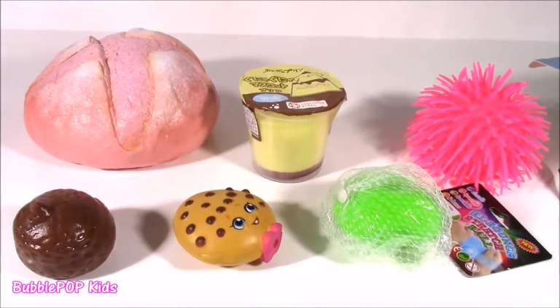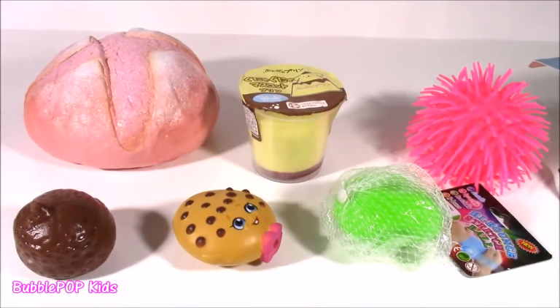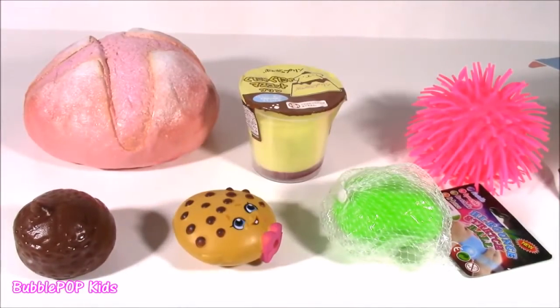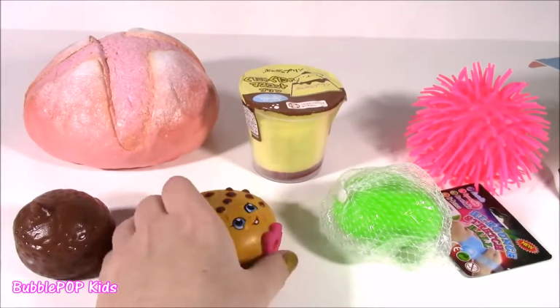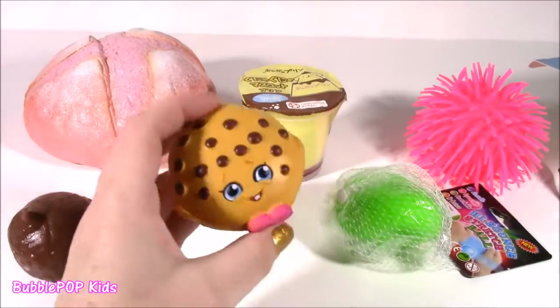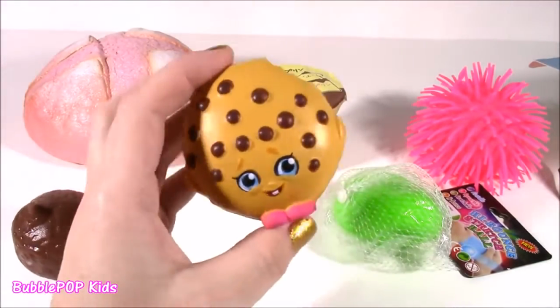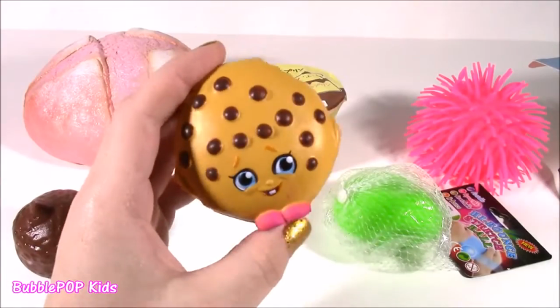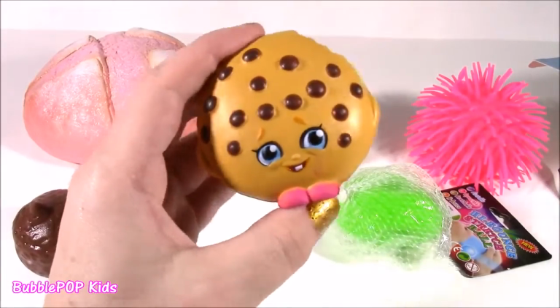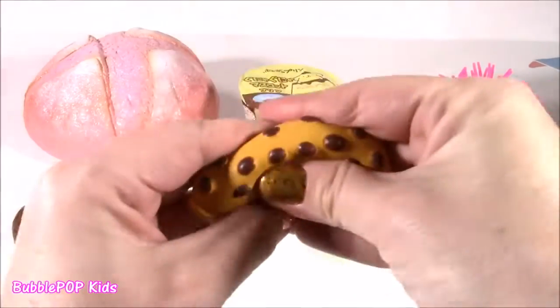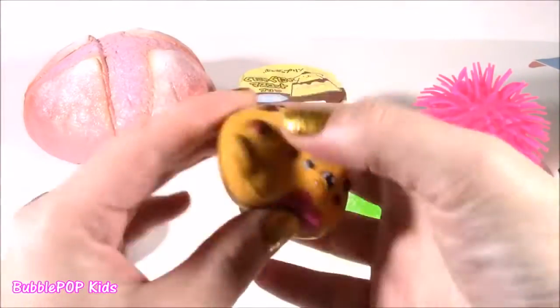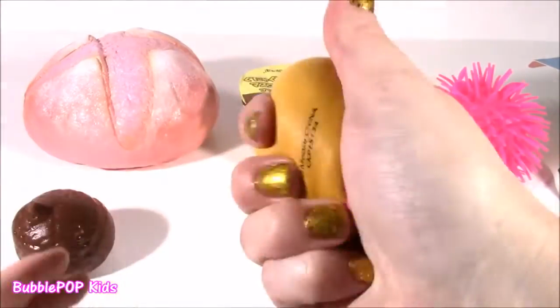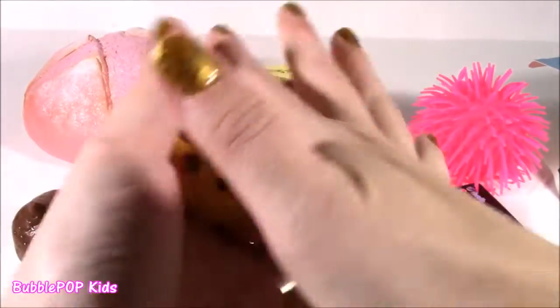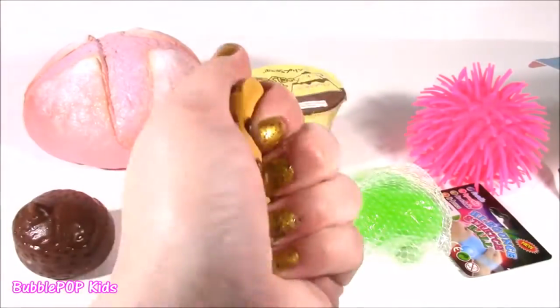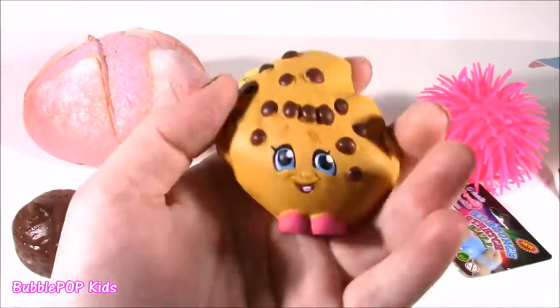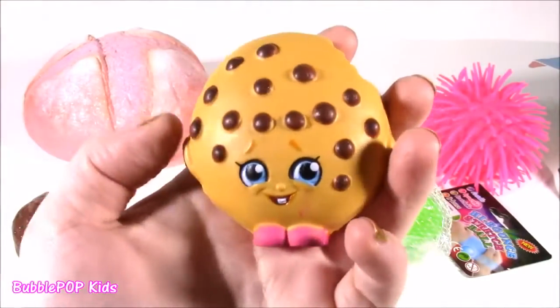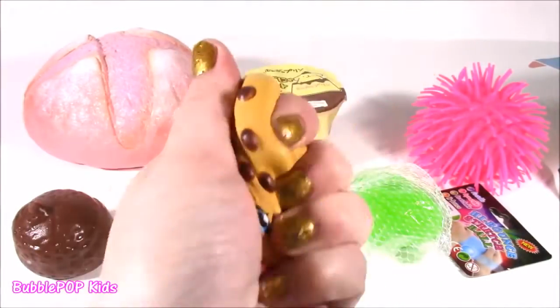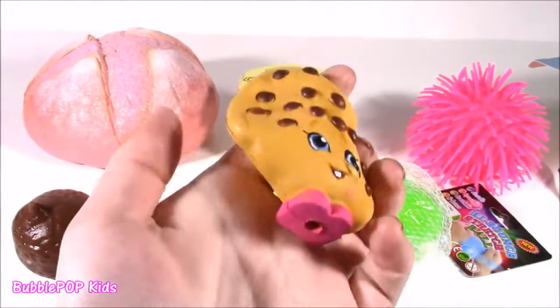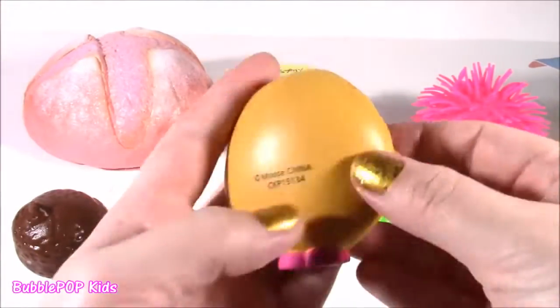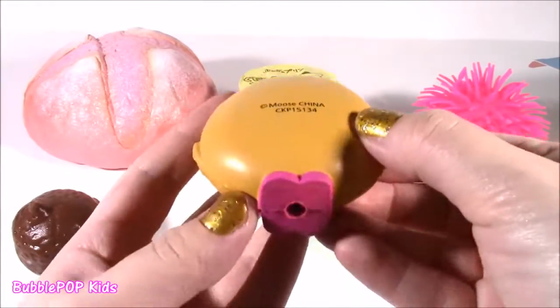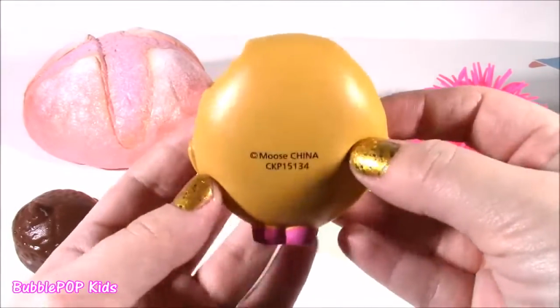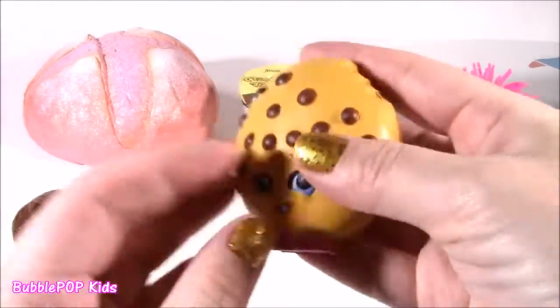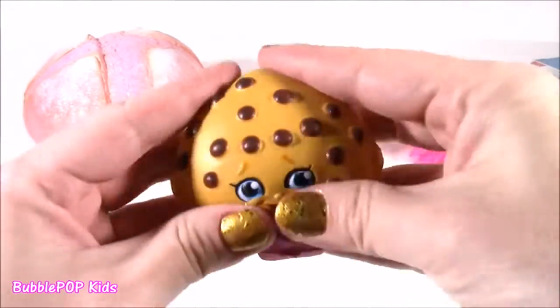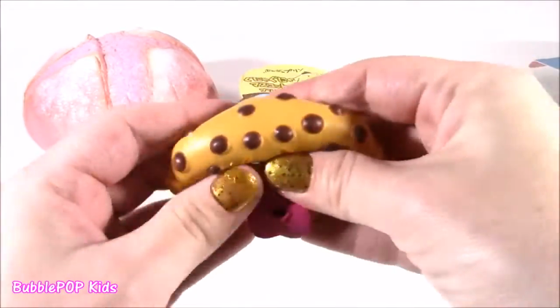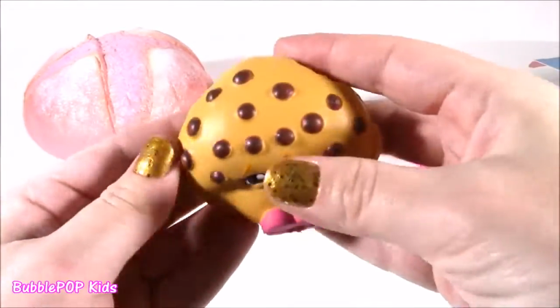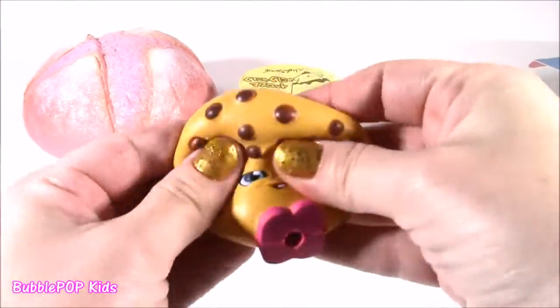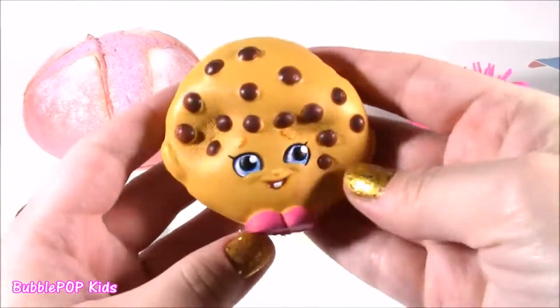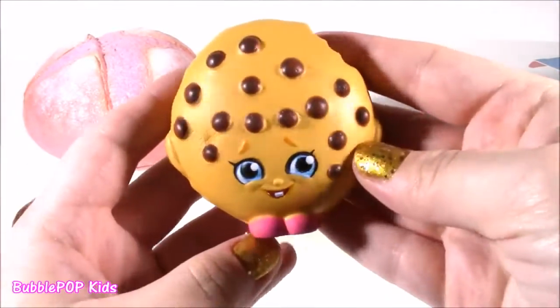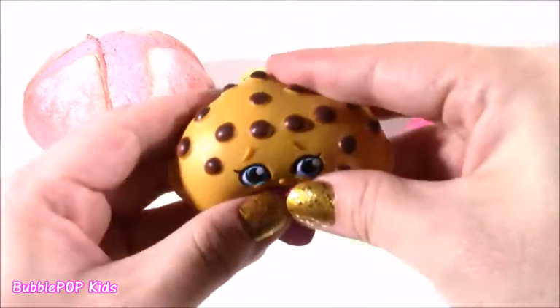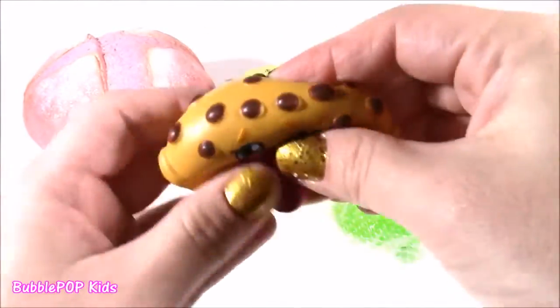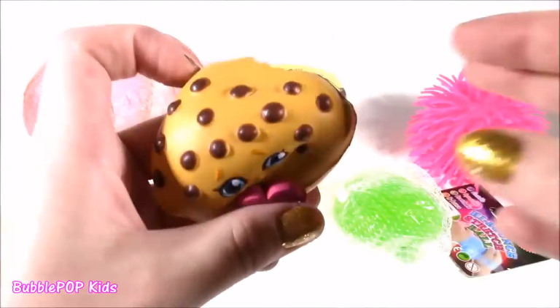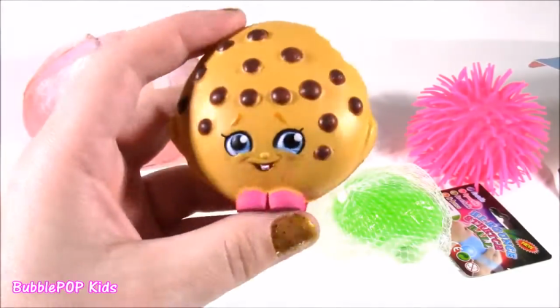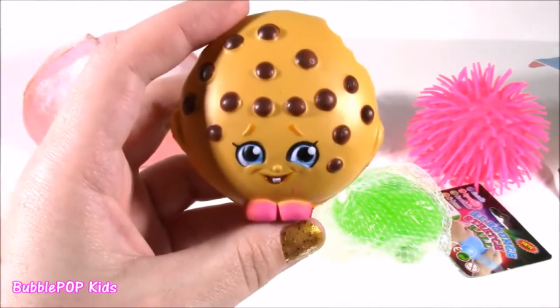We're also going to dissect this poor little Kooky Cookie — it's a Shopkin squishy. I think there's some kind of memory foam inside. I'm just curious to see exactly what it looks like and what color it is.